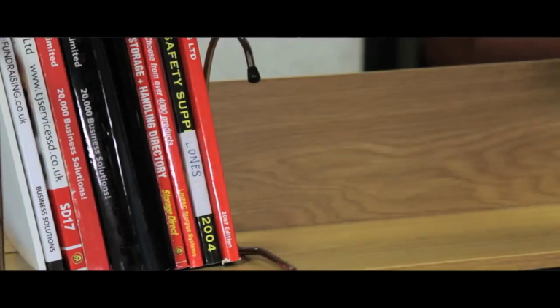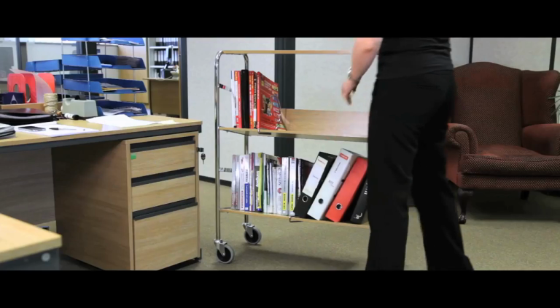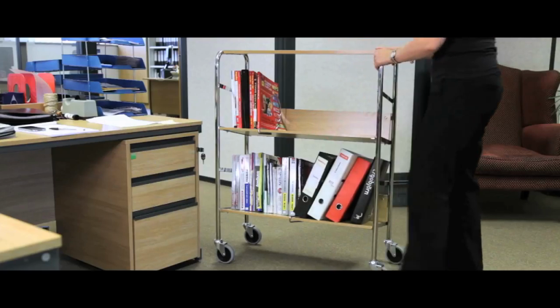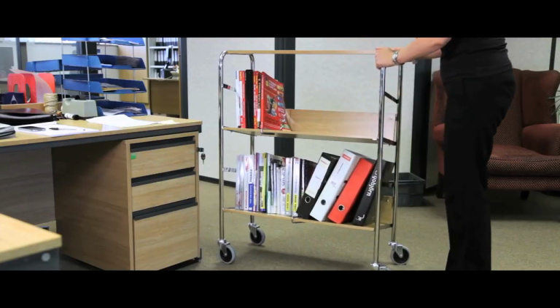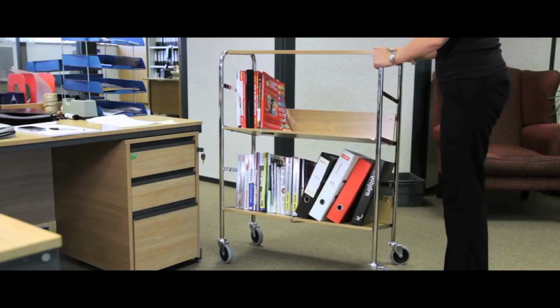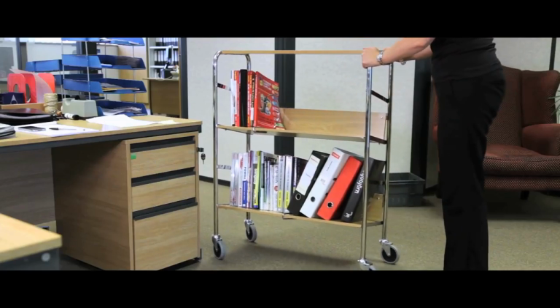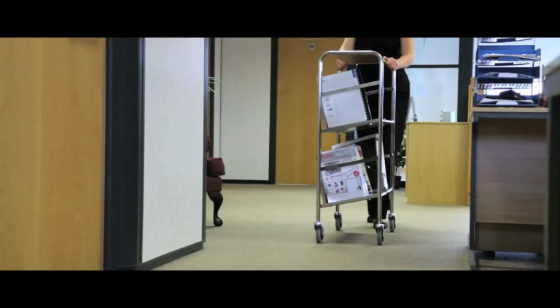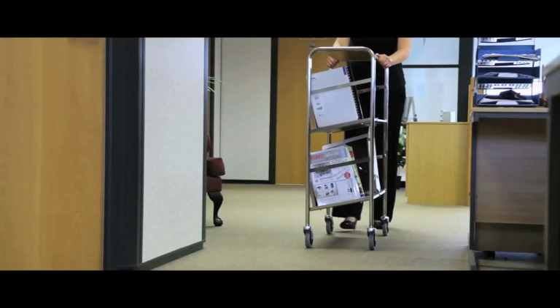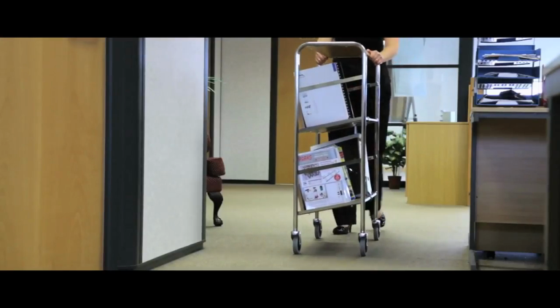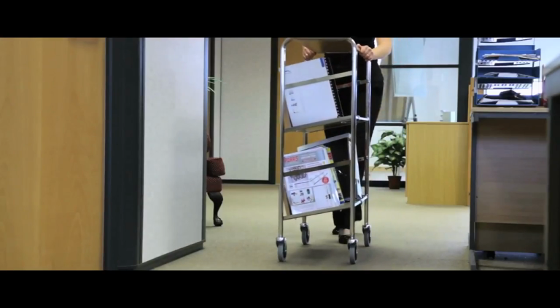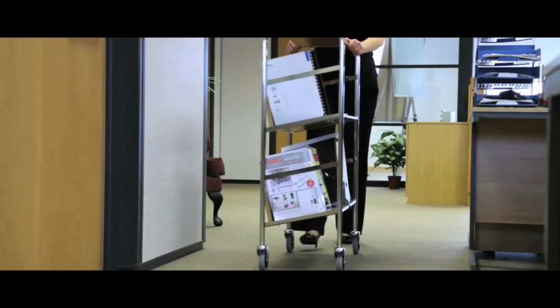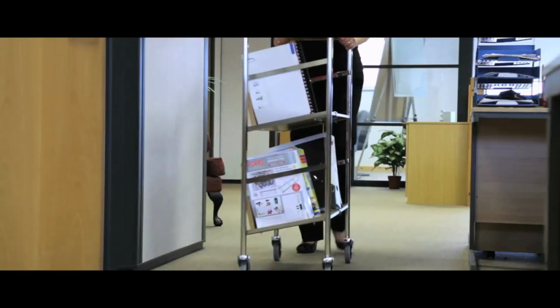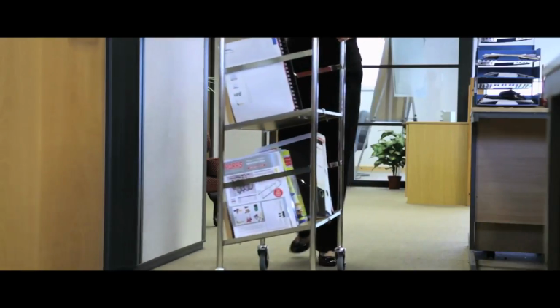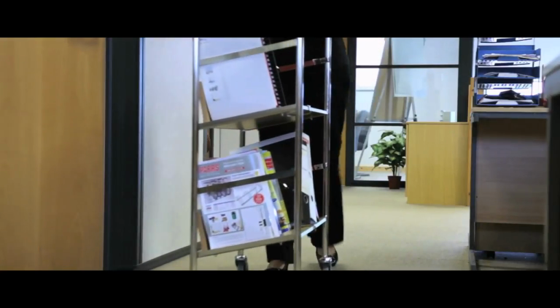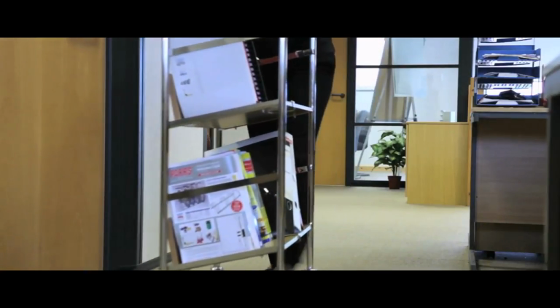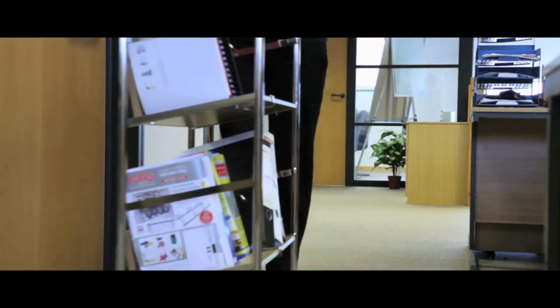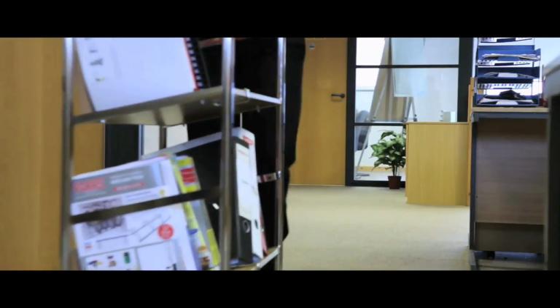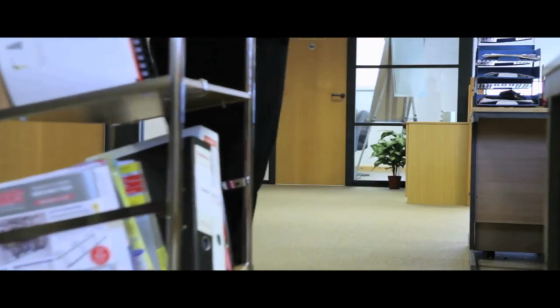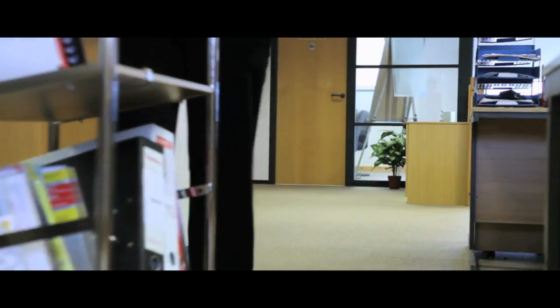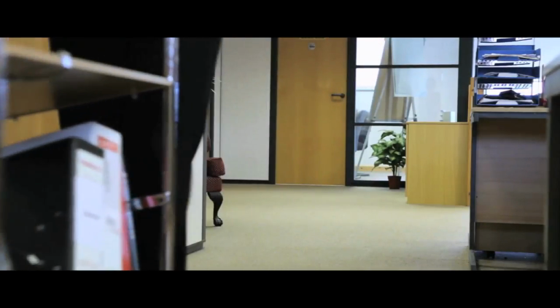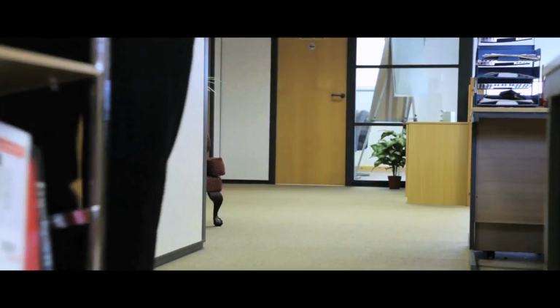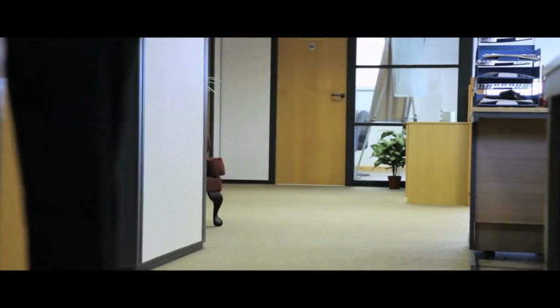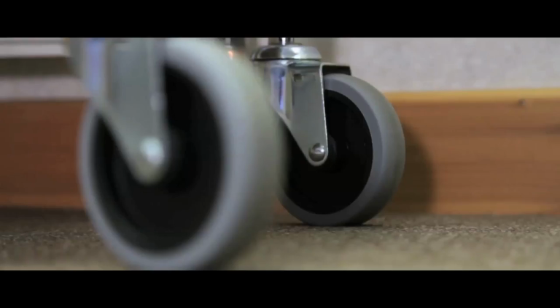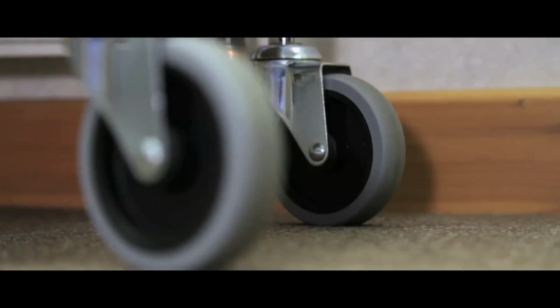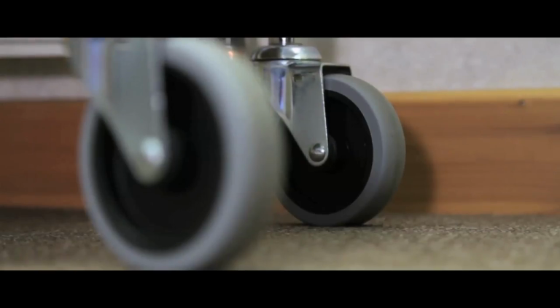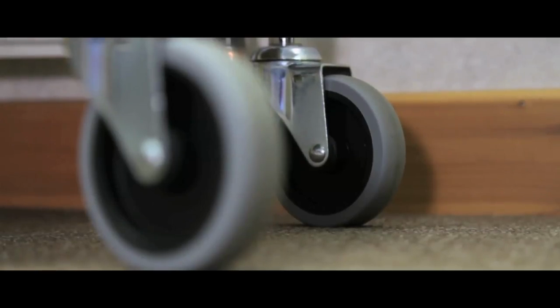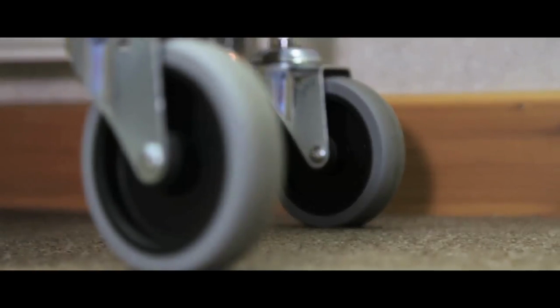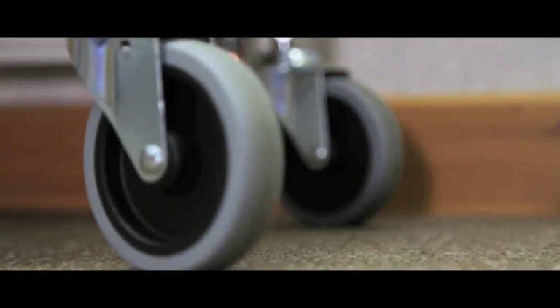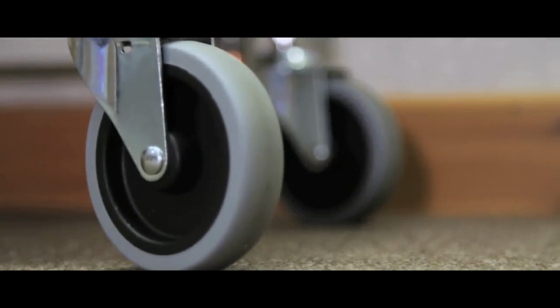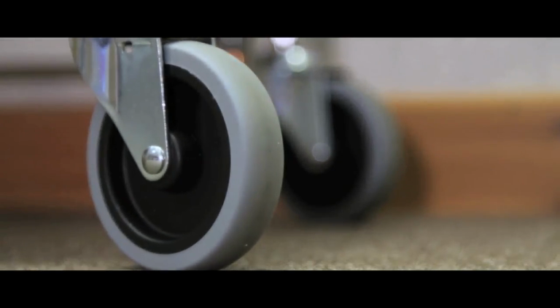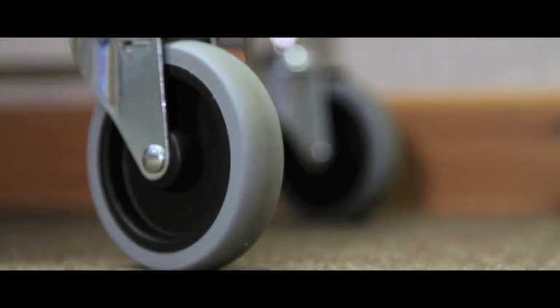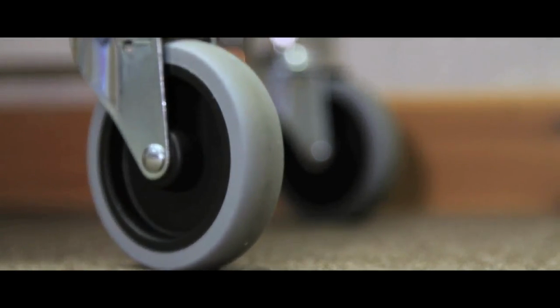The shelves have an ergonomic maximum load of 75kg — 15kg on the top and 30kg on the middle shelves. The unit glides on 4 swivel casters for extra manoeuvrability.